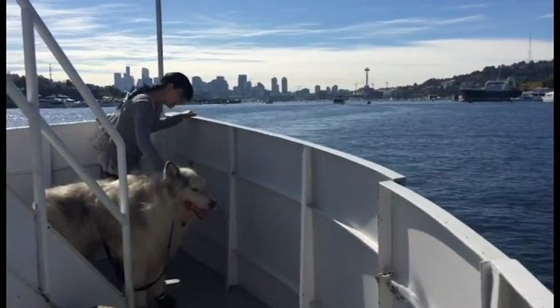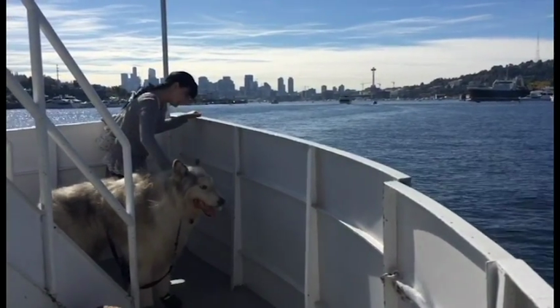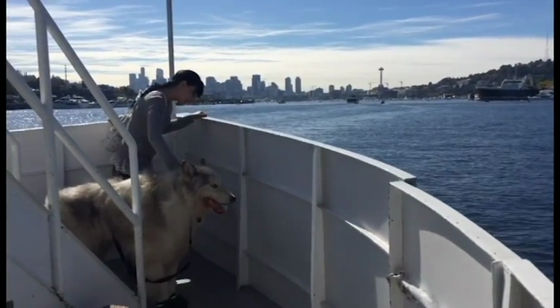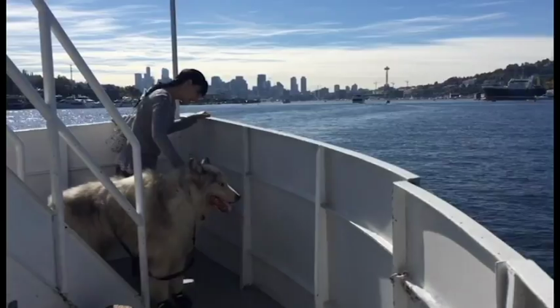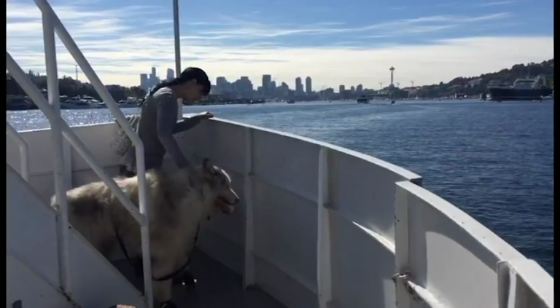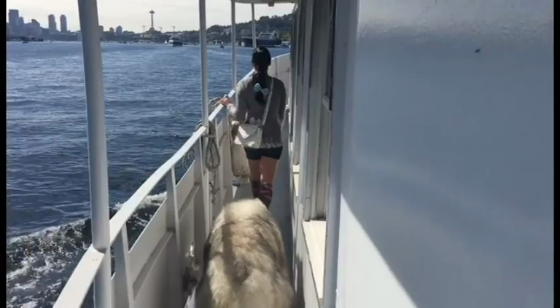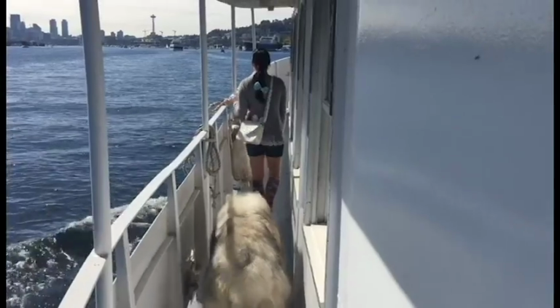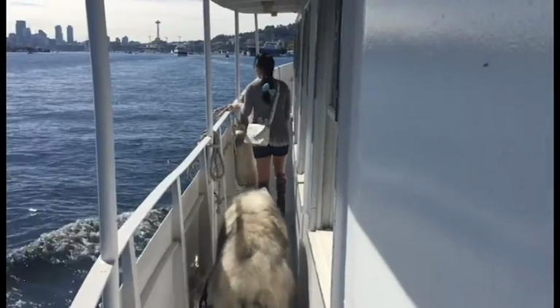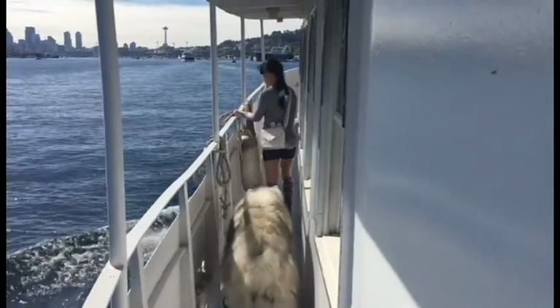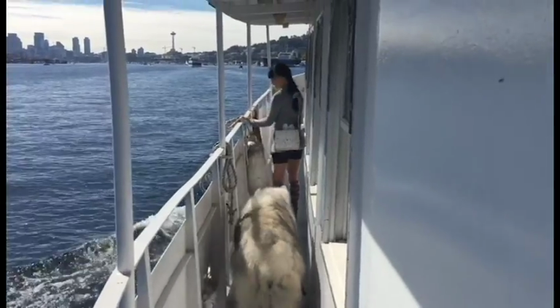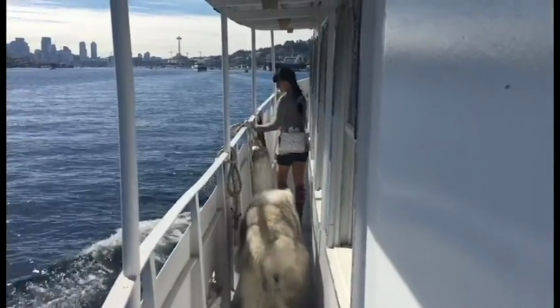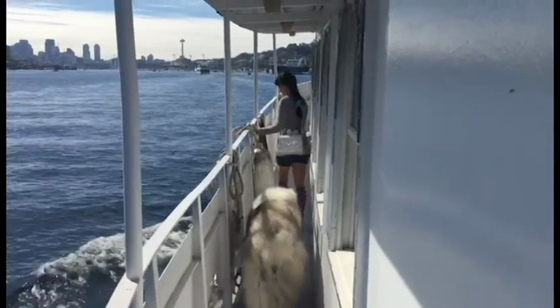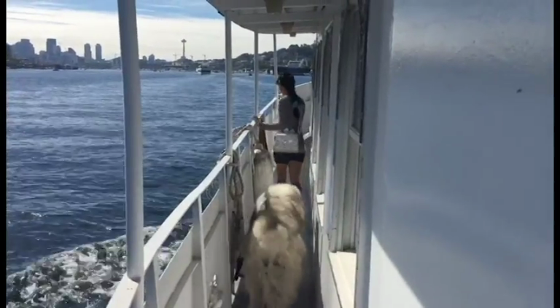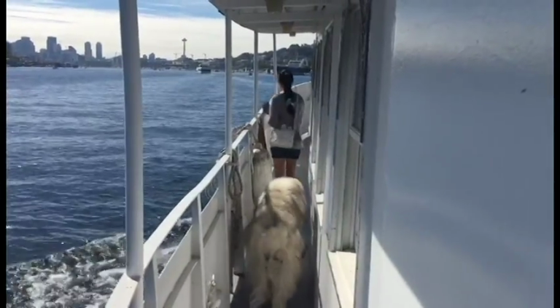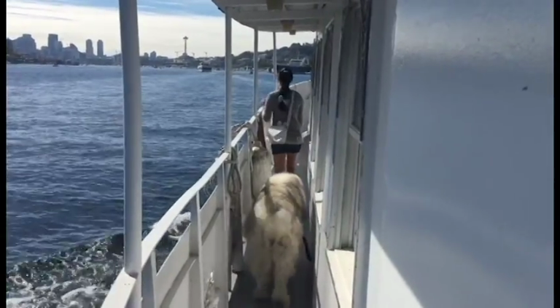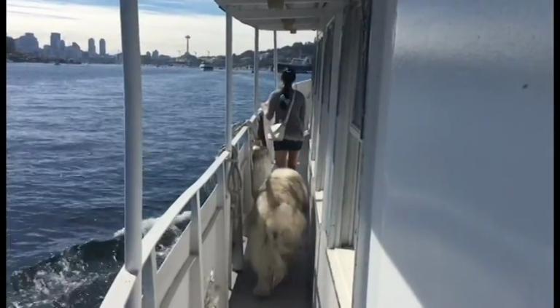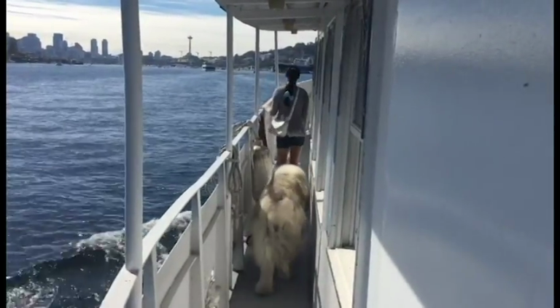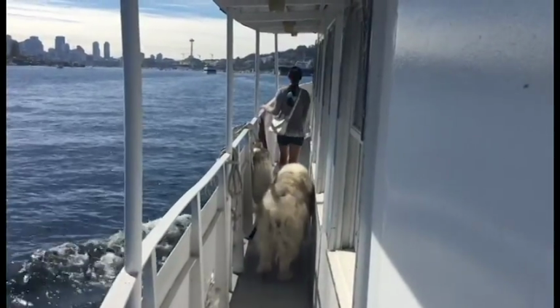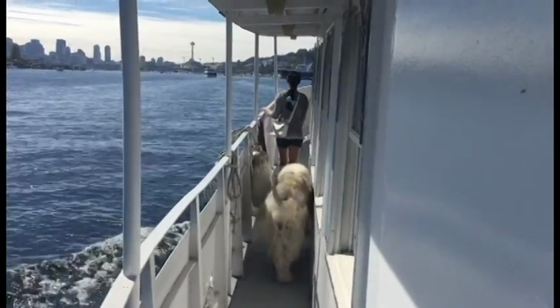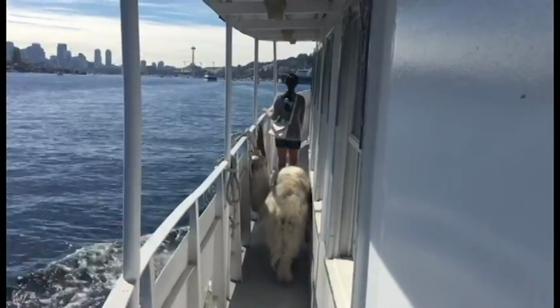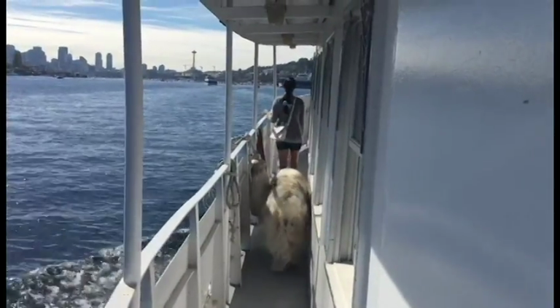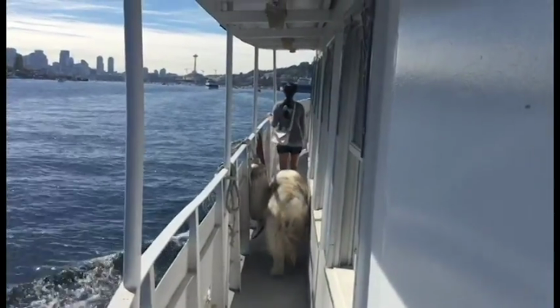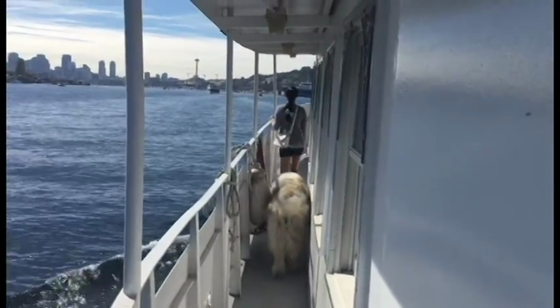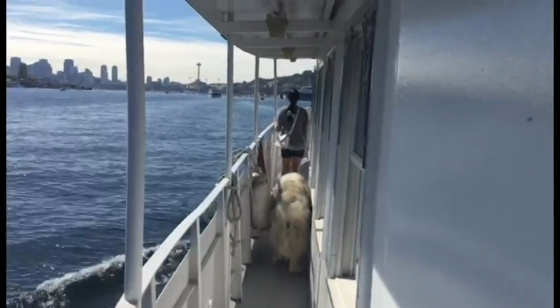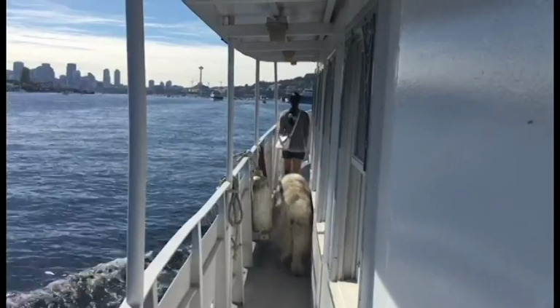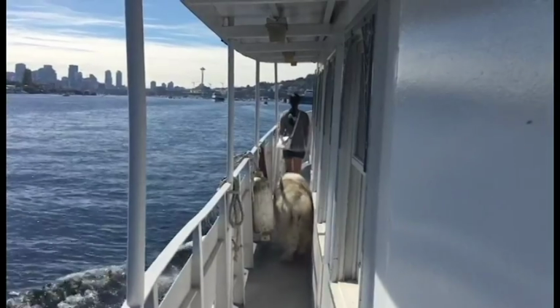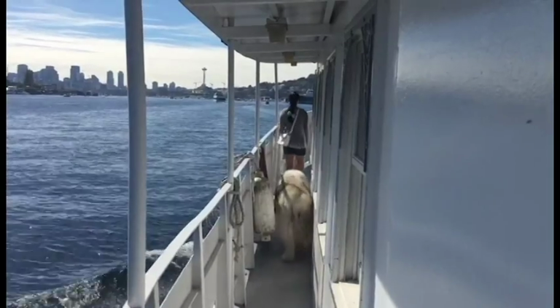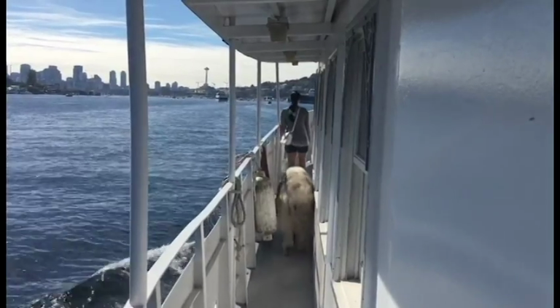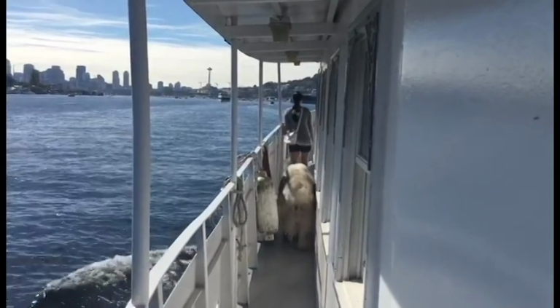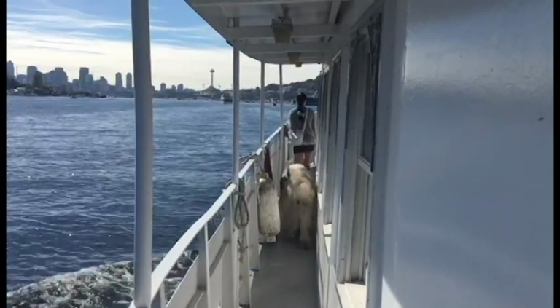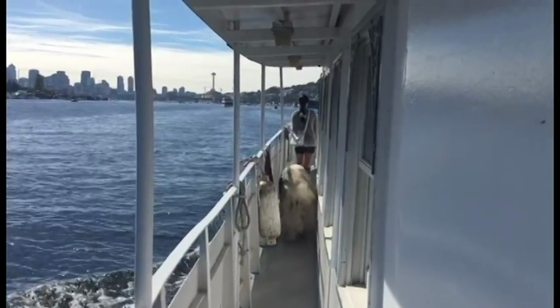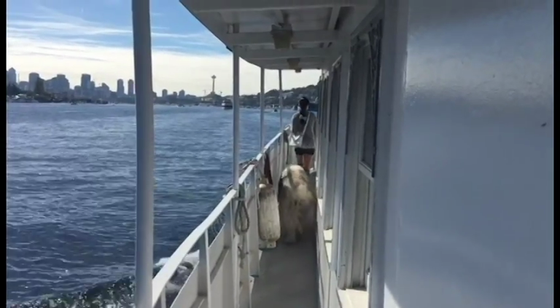Adult human tickets are $12. The boat will take you on a 45 to 50 minute tour around the water.